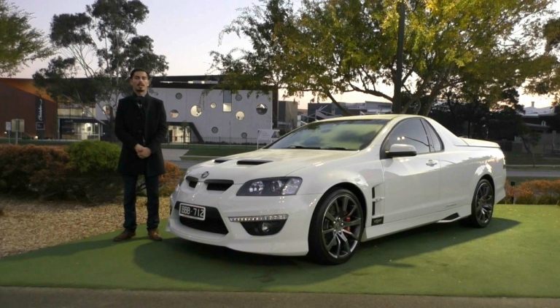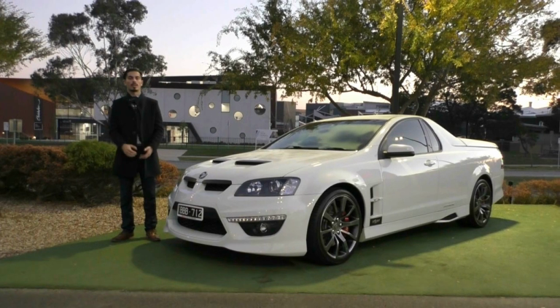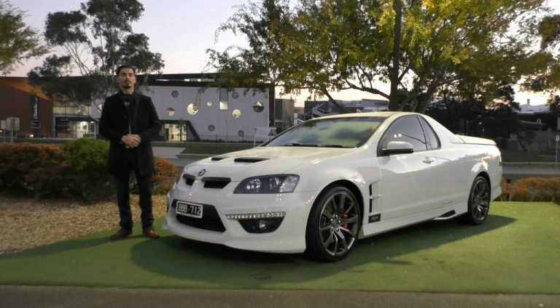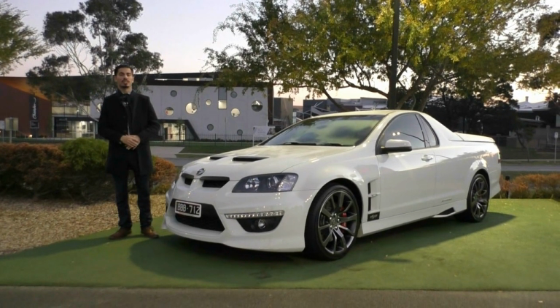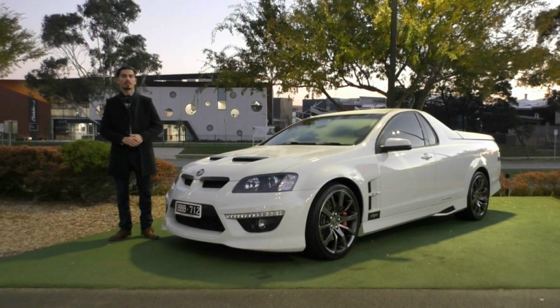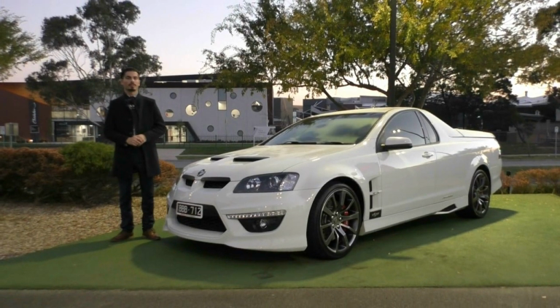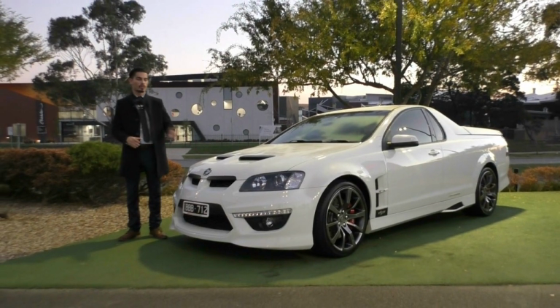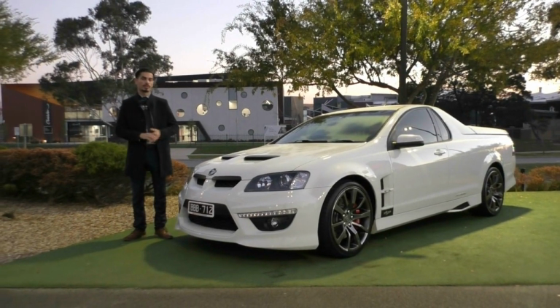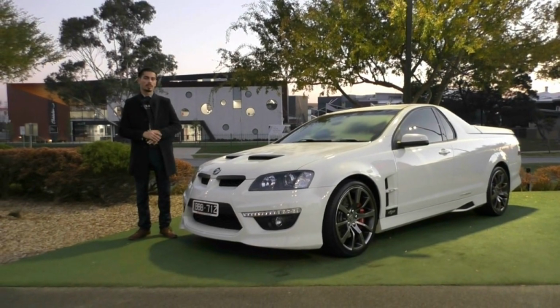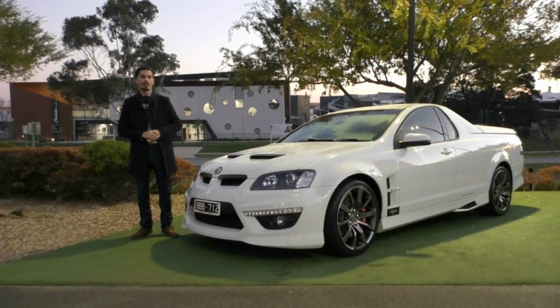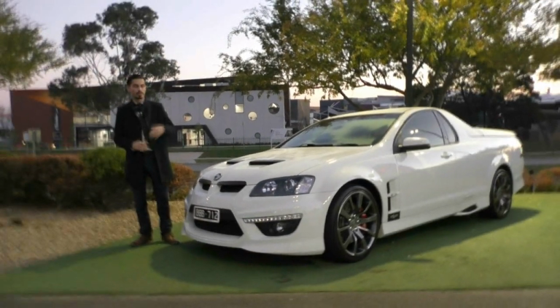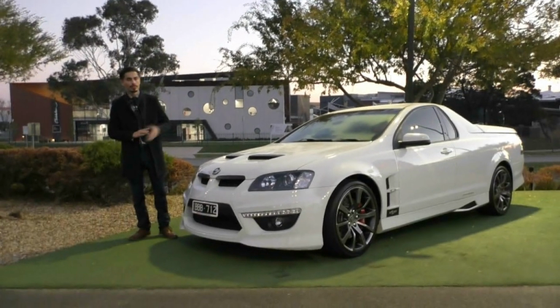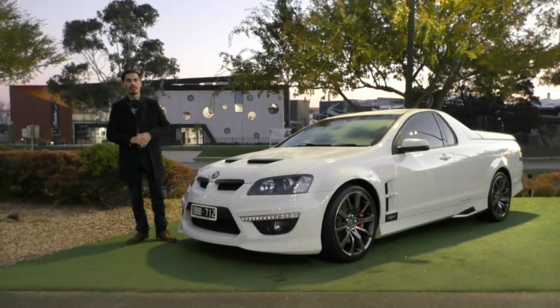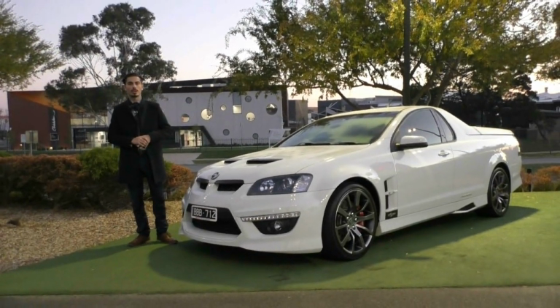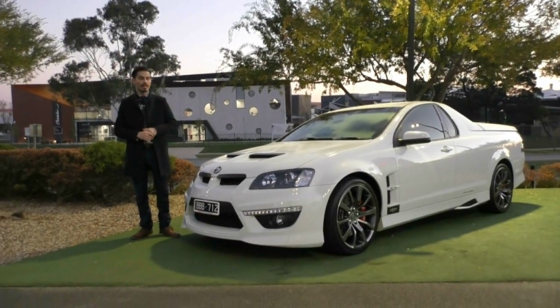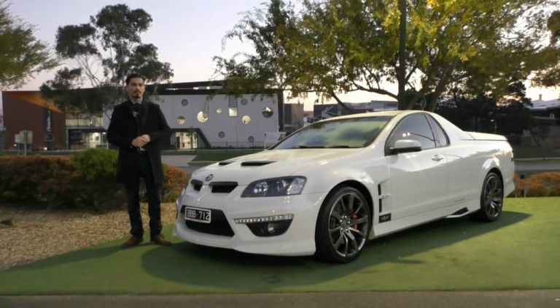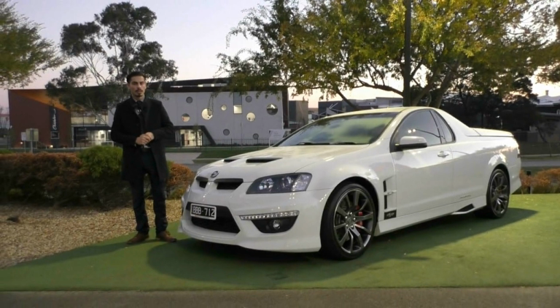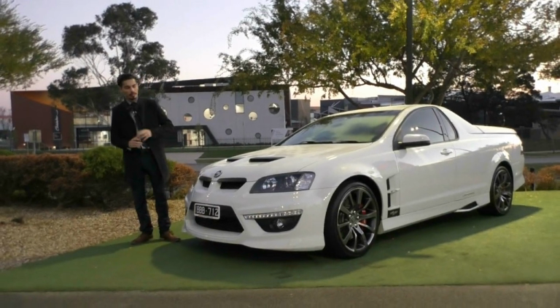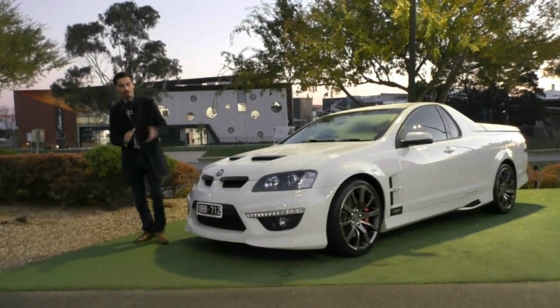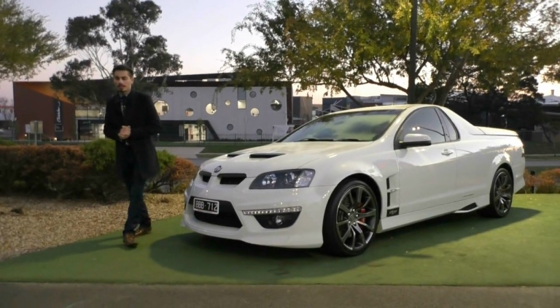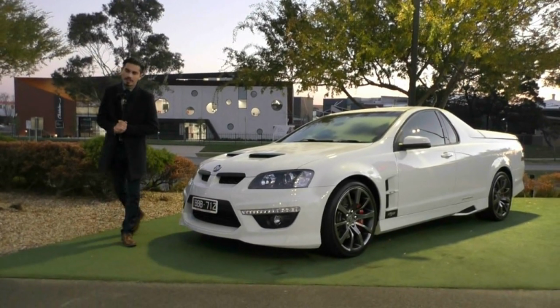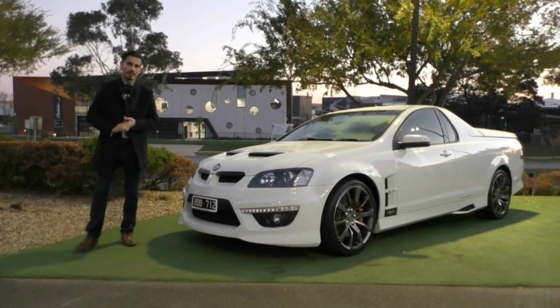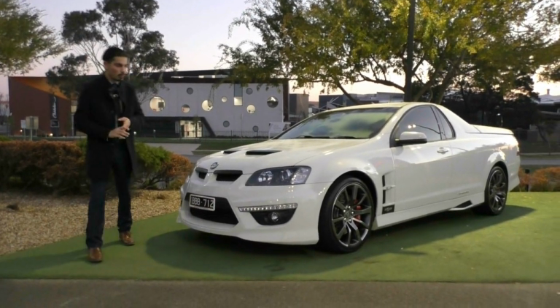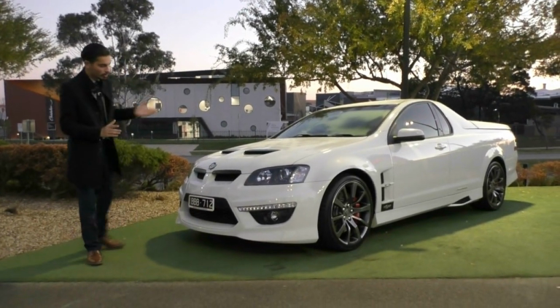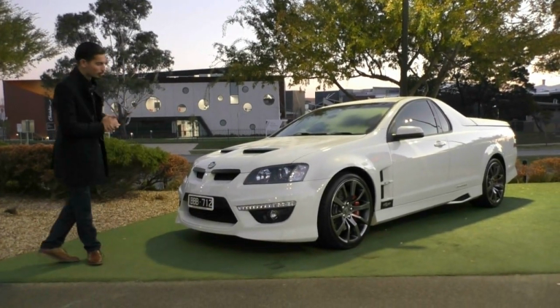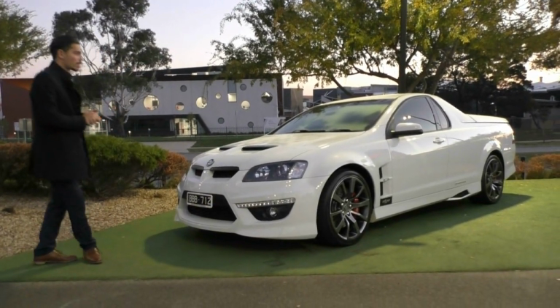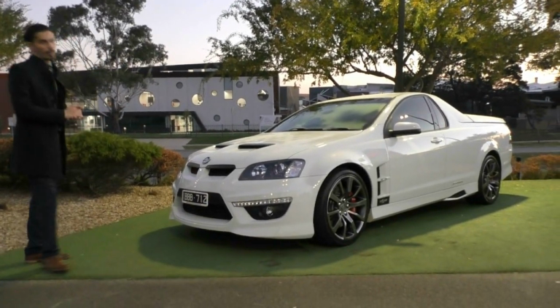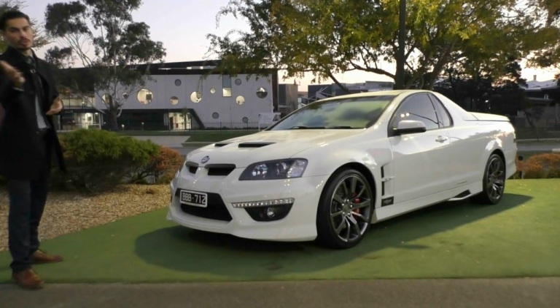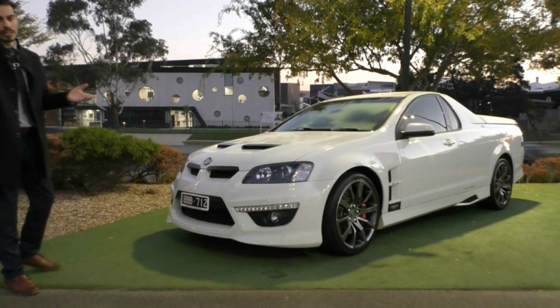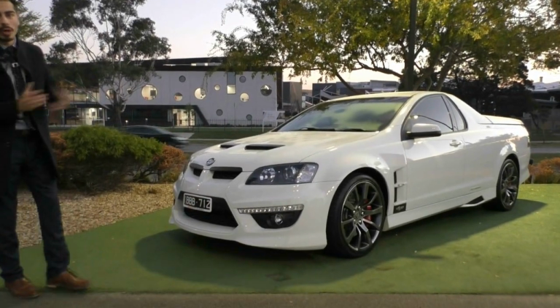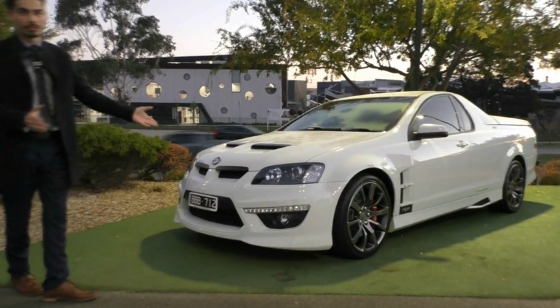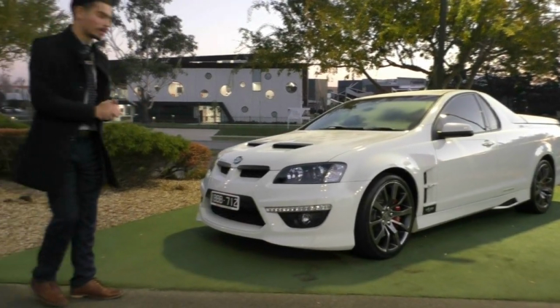Hi guys, welcome to Beric Mitsubishi. My name is Jamie. First of all, thank you for your inquiry on this beautiful 2012 HSV Maloo. I'm going to run you through some of the benefits and features of why you should own this vehicle, but I'm pretty sure you would already know why you'd love to own it.